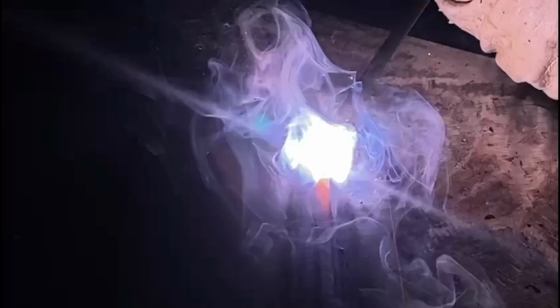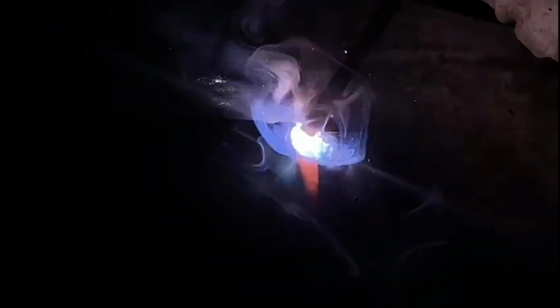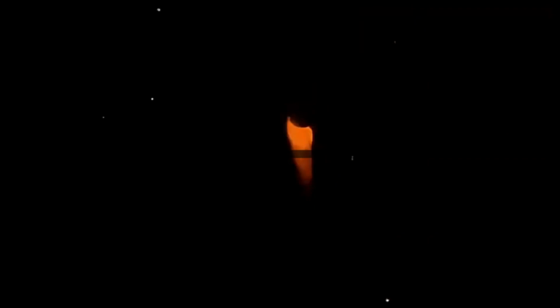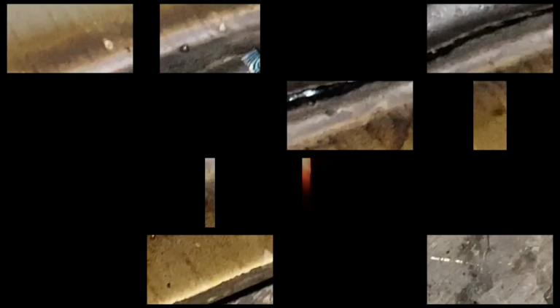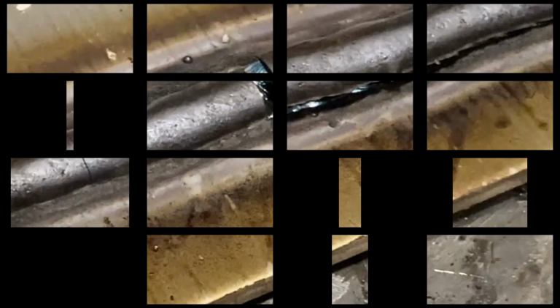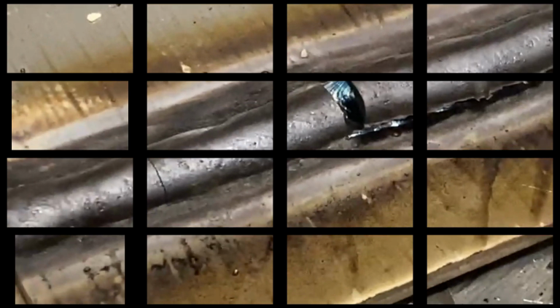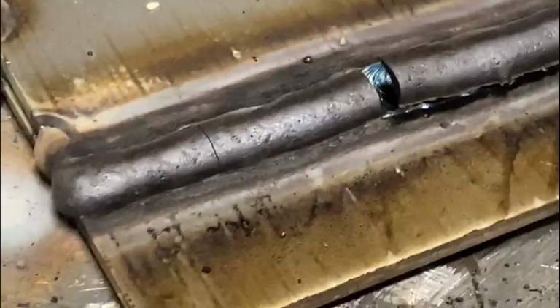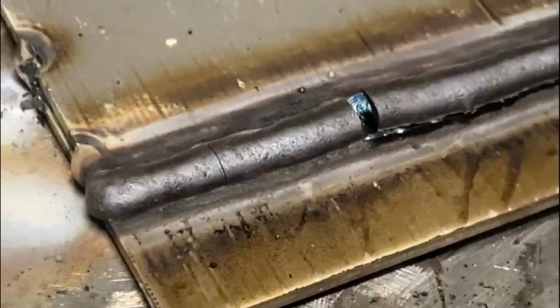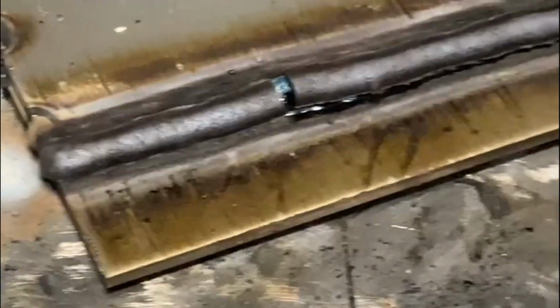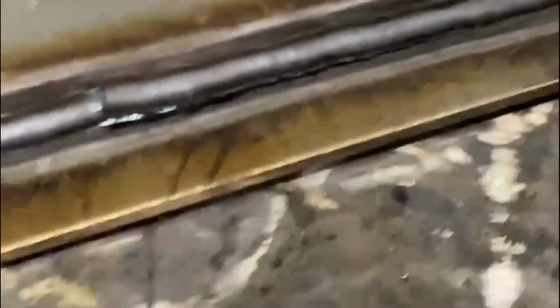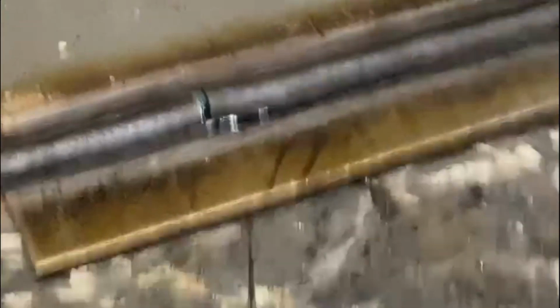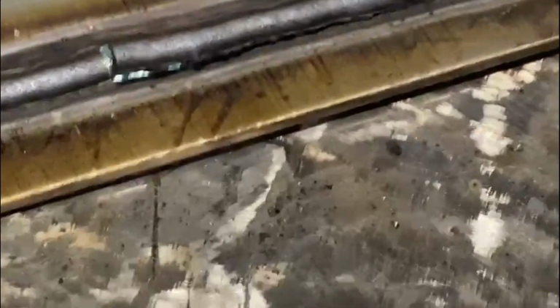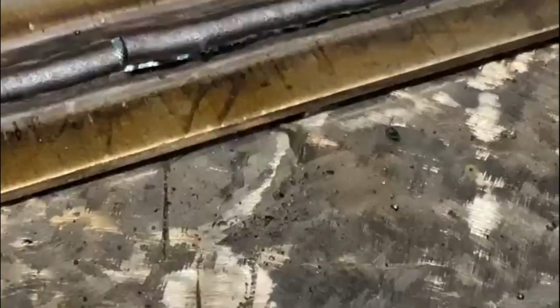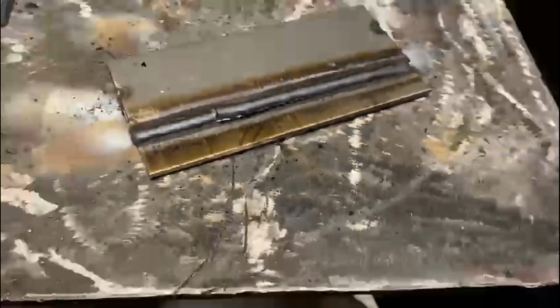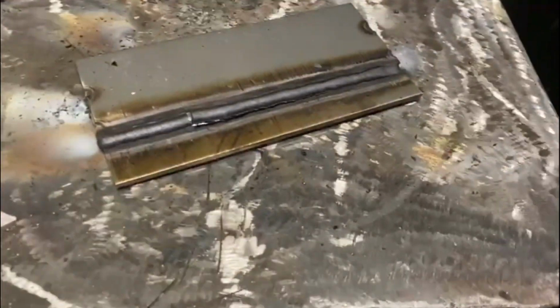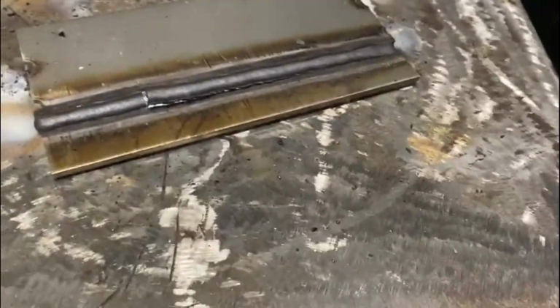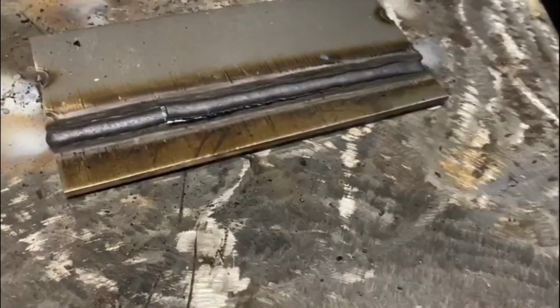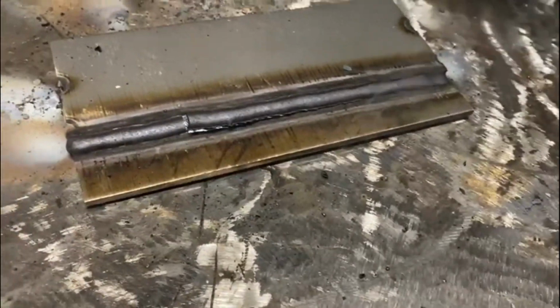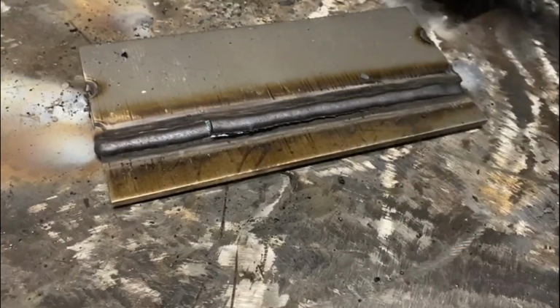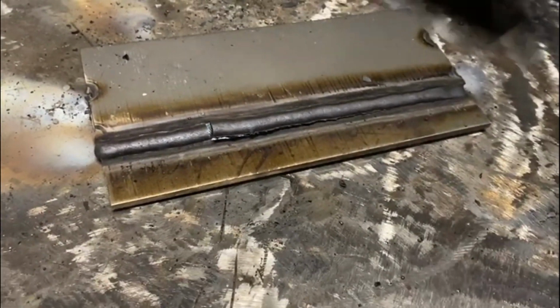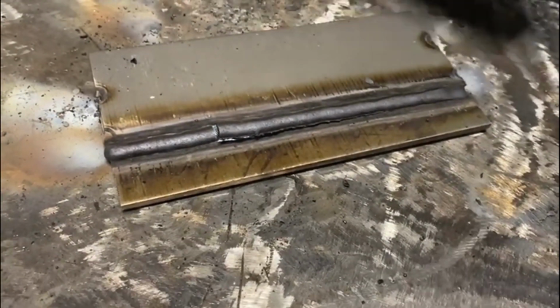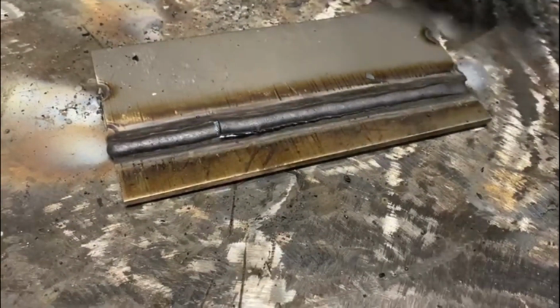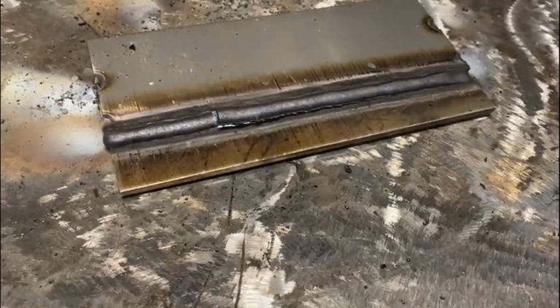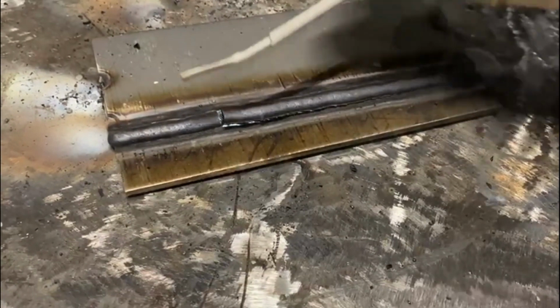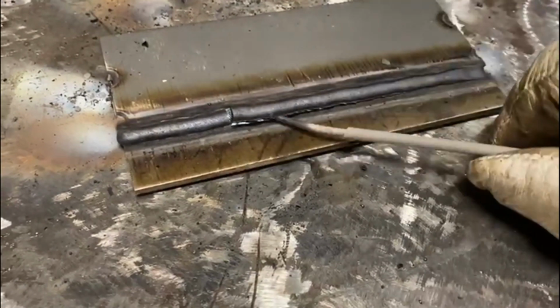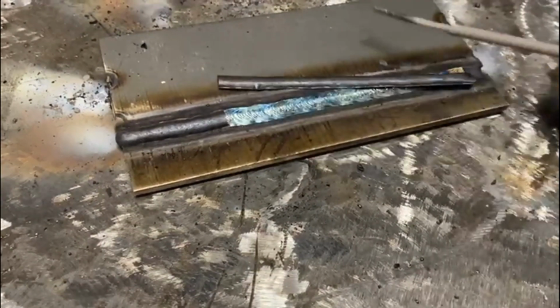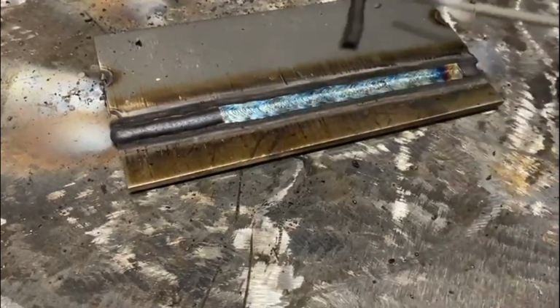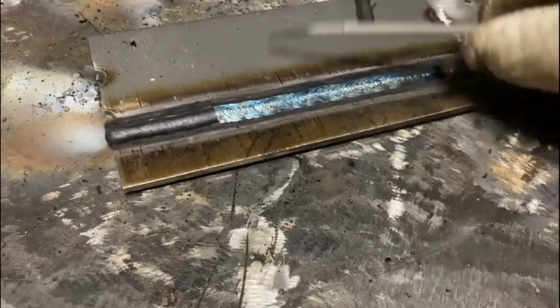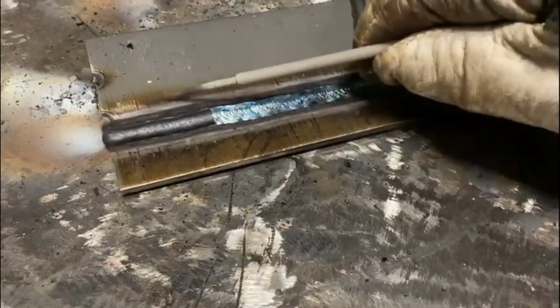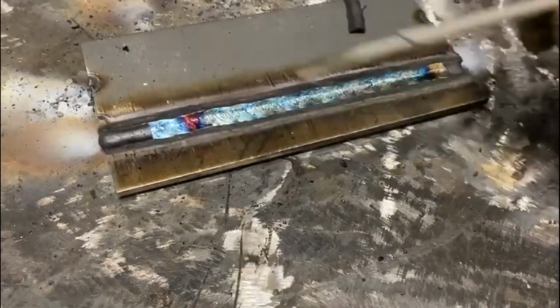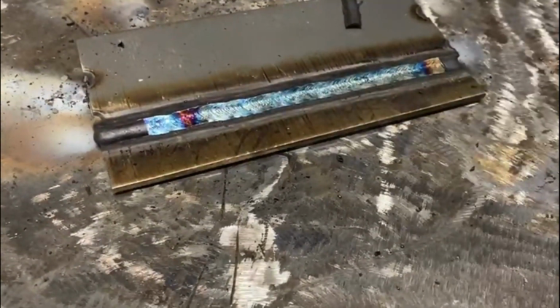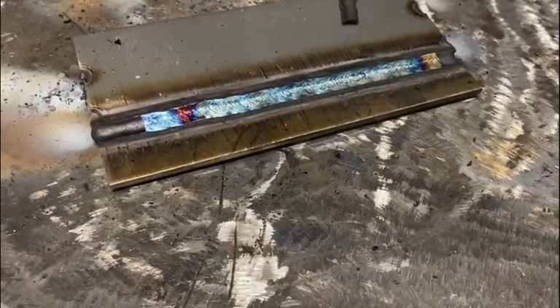Now for the least favourite part — trying to dodge this slag that flies off and hits you all over the face. A word of warning to people who haven't welded stainless with stick welding before: it will fly off and hit you straight in the face, probably in the eye. So make sure you're wearing your safety specs.